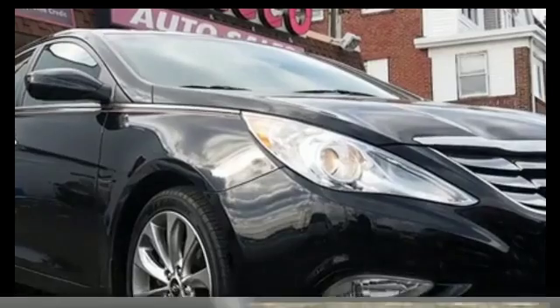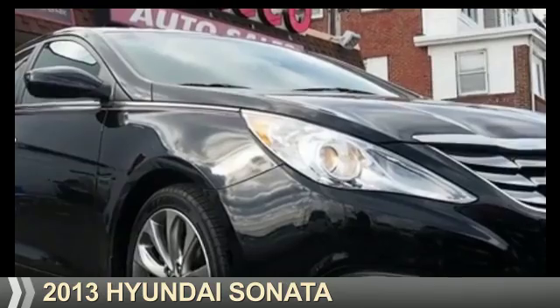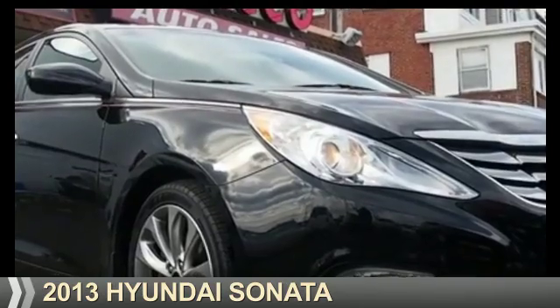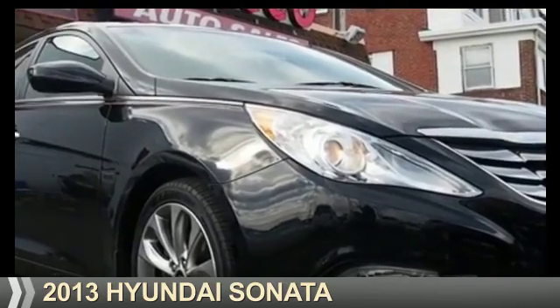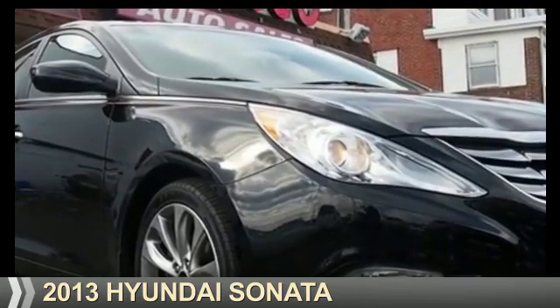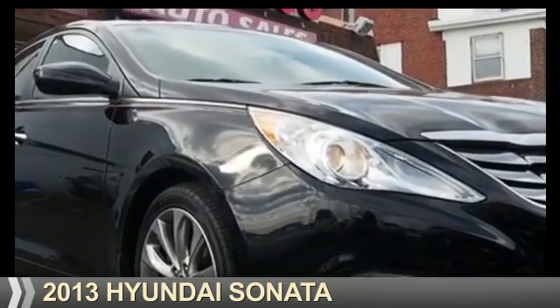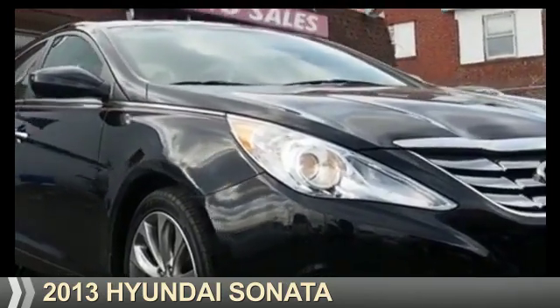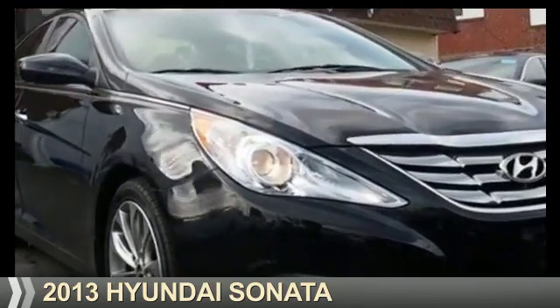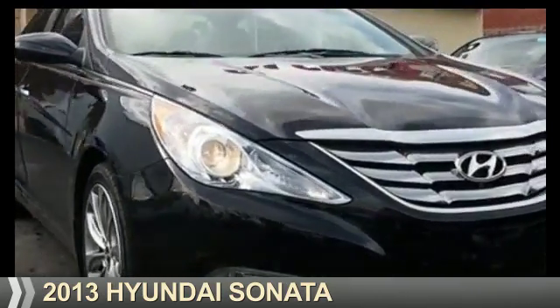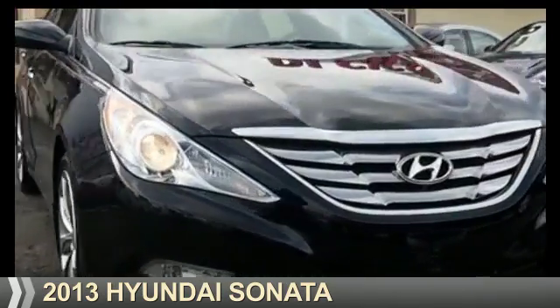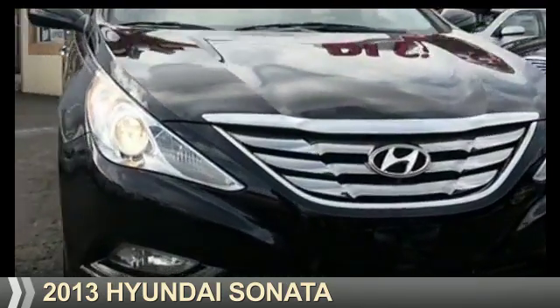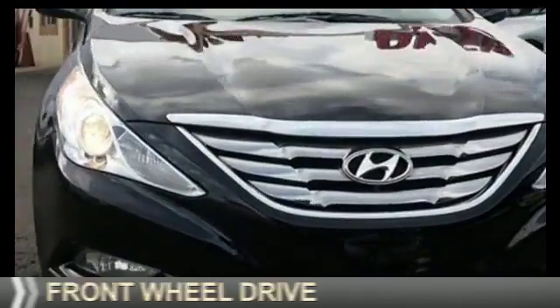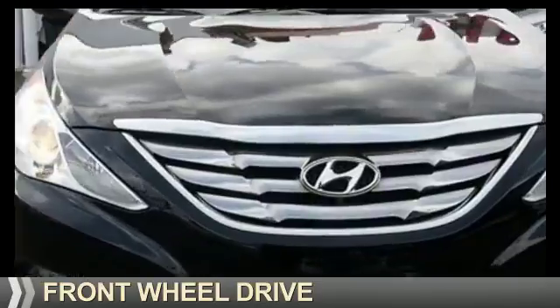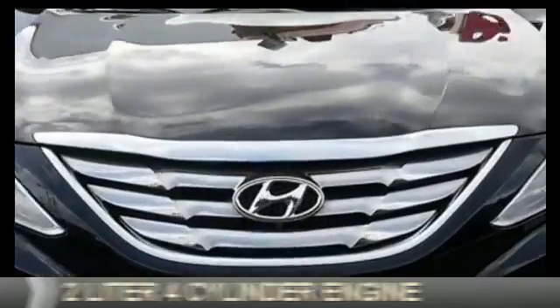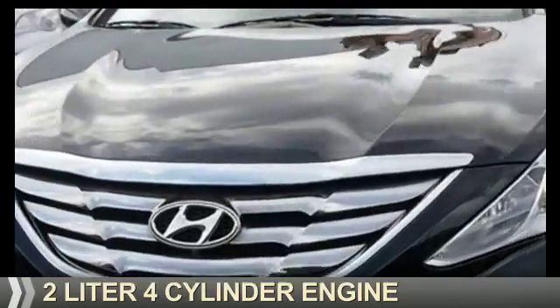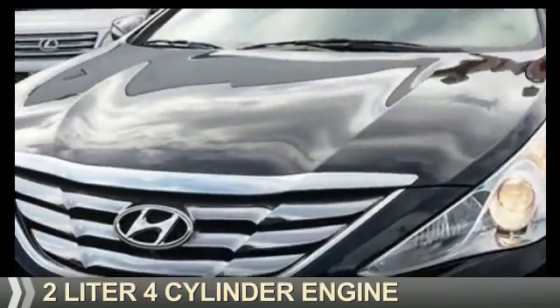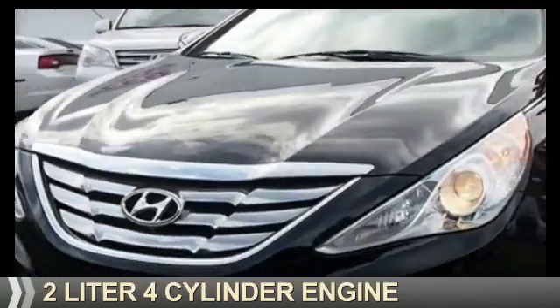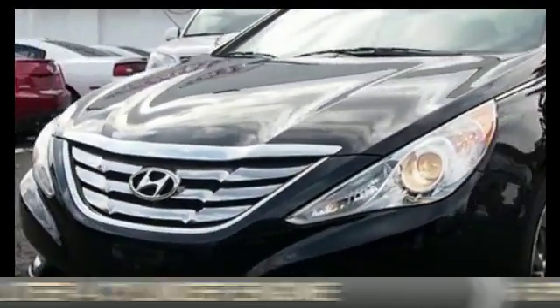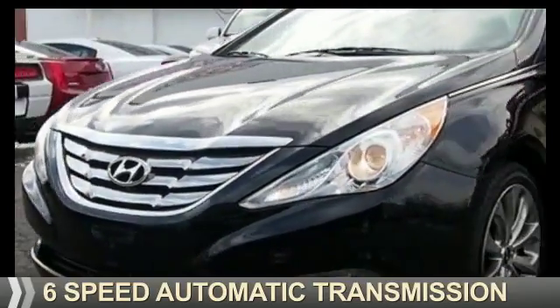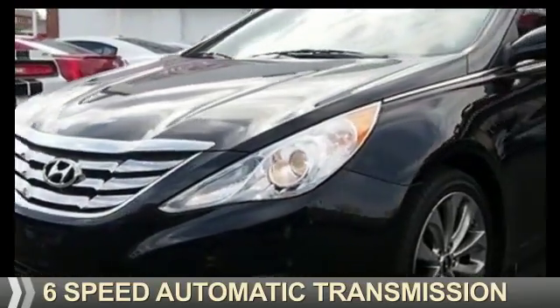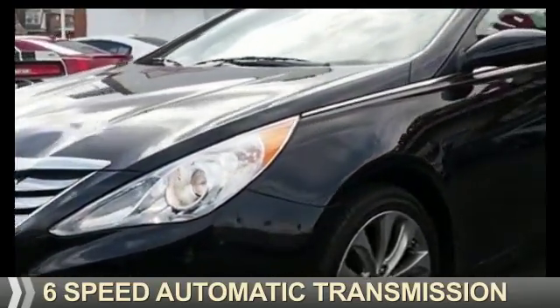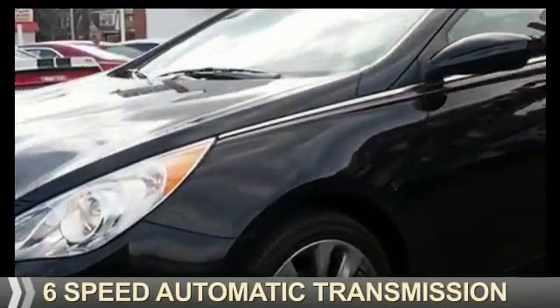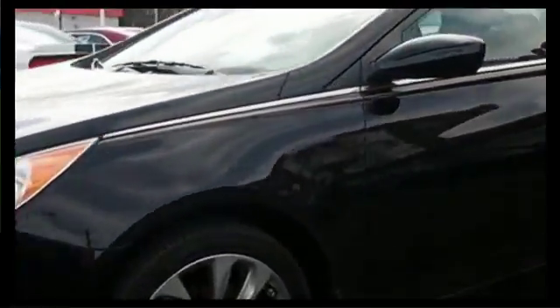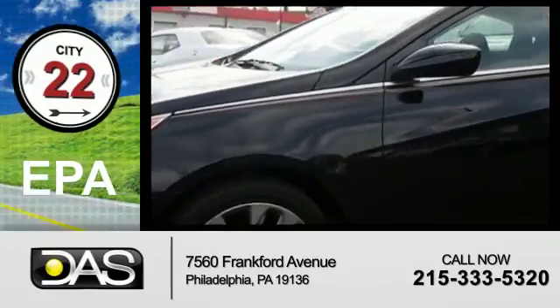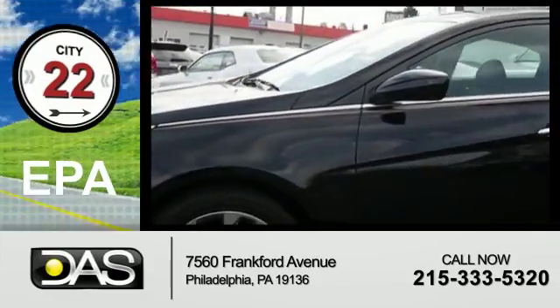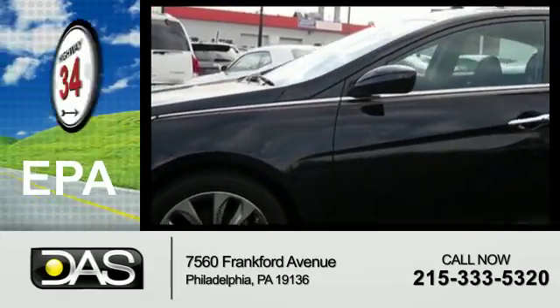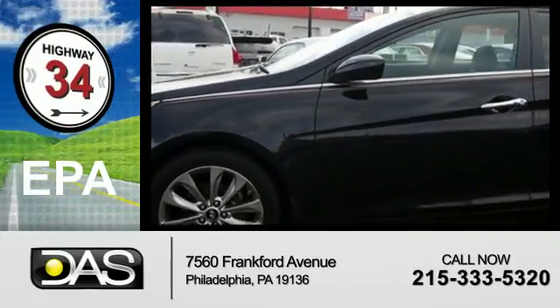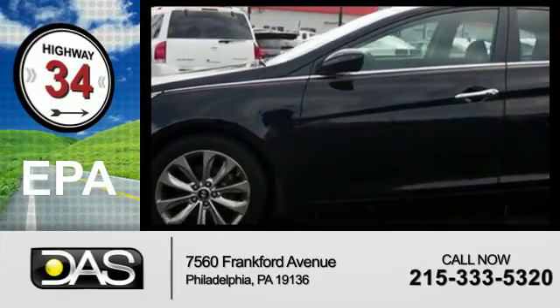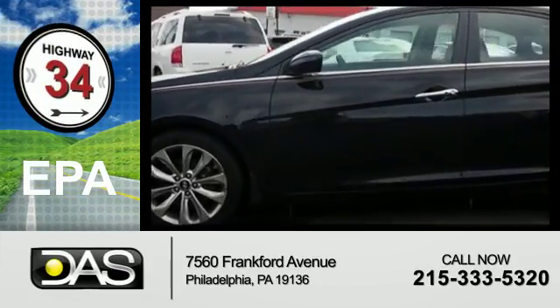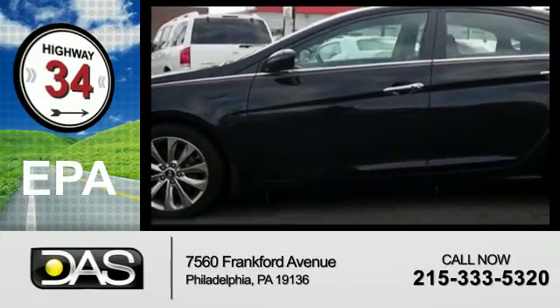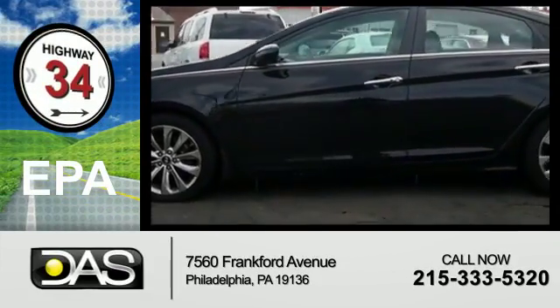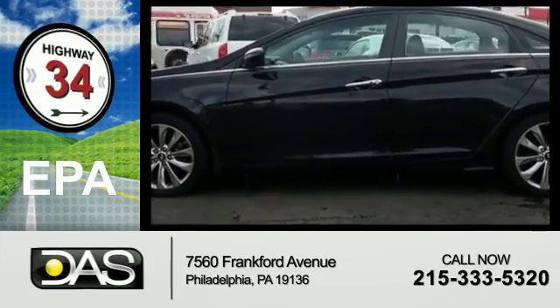Presenting the 2013 Hyundai Sonata. It's powered by front-wheel drive, a two-liter four-cylinder engine, and a six-speed automatic transmission. Great fuel efficiency saves you money by requiring fewer trips to the gas station.